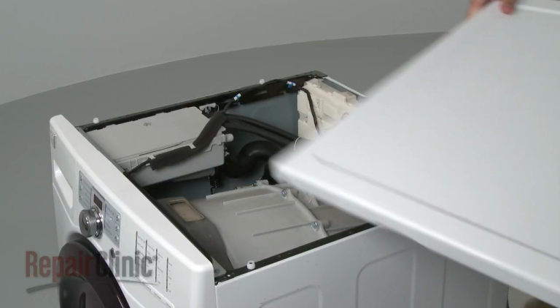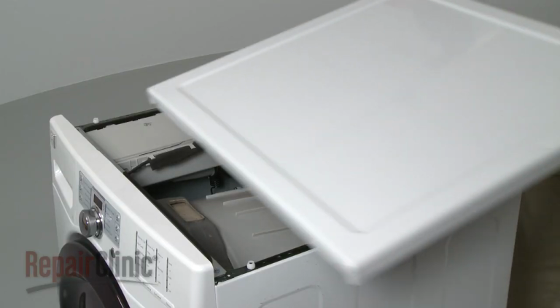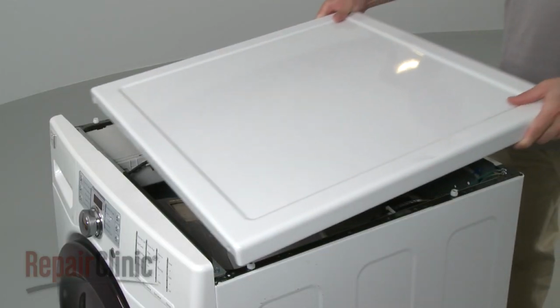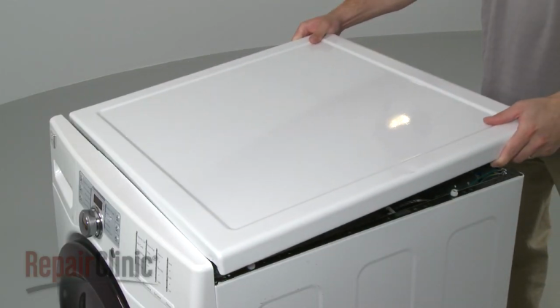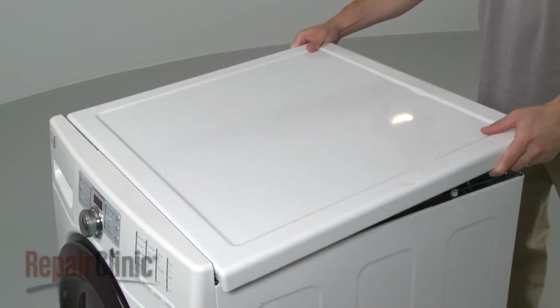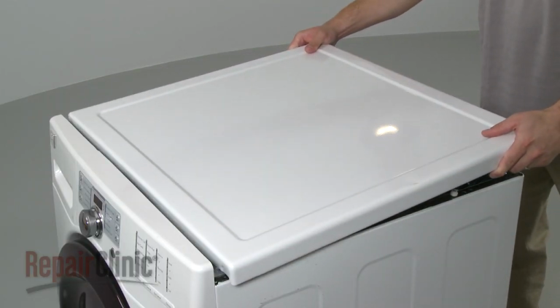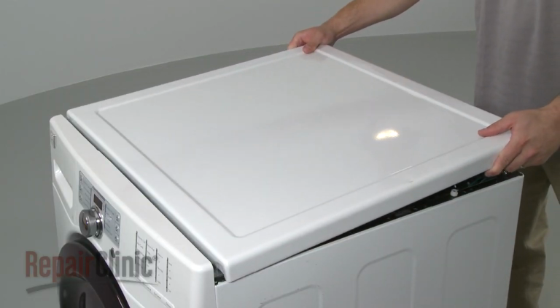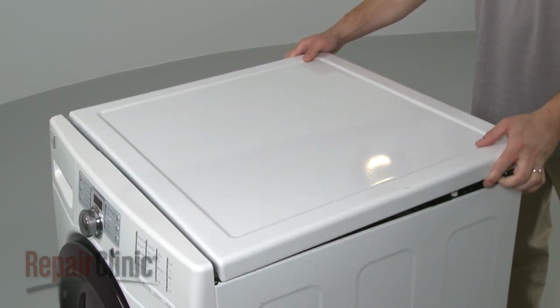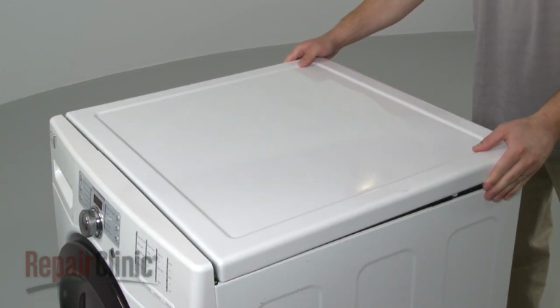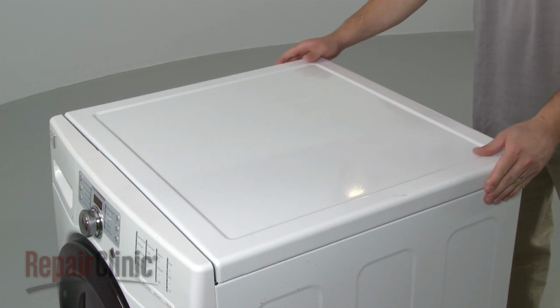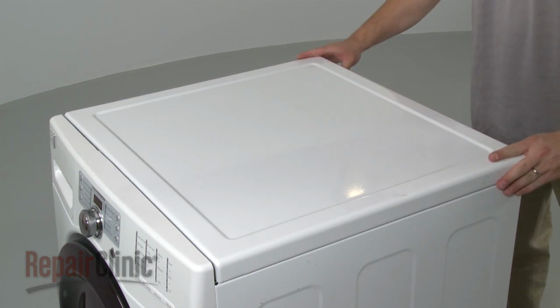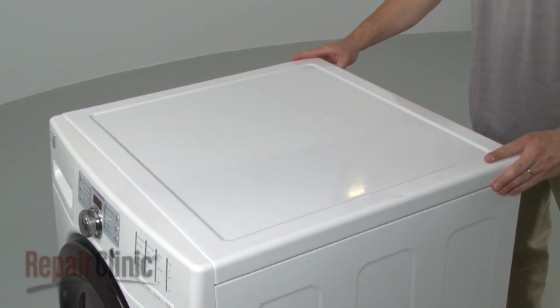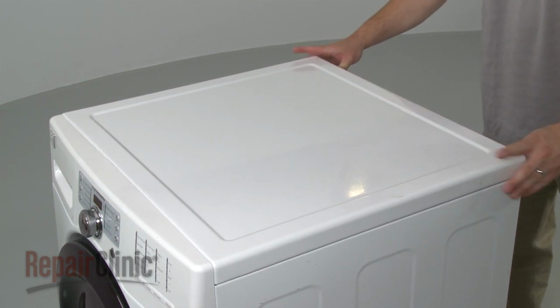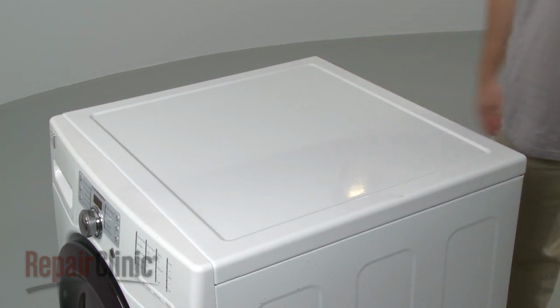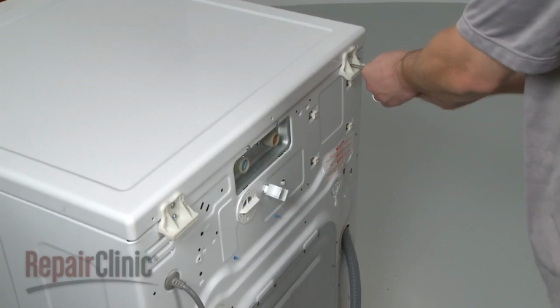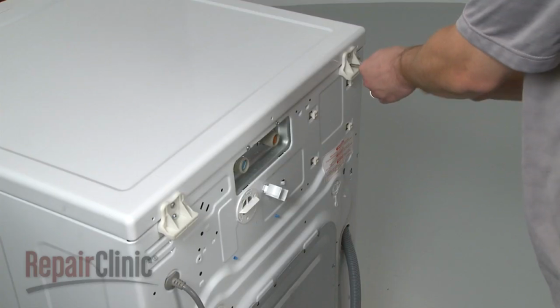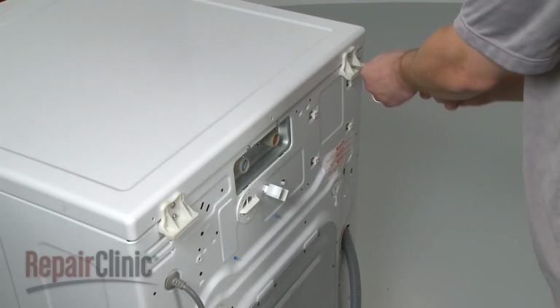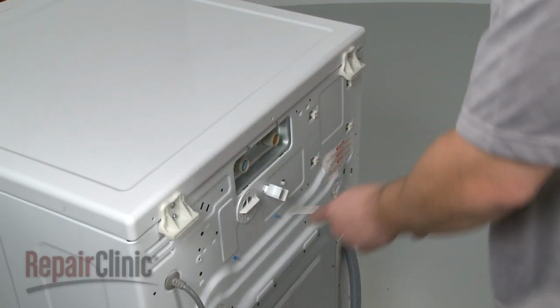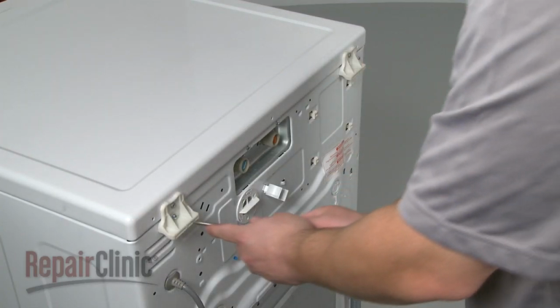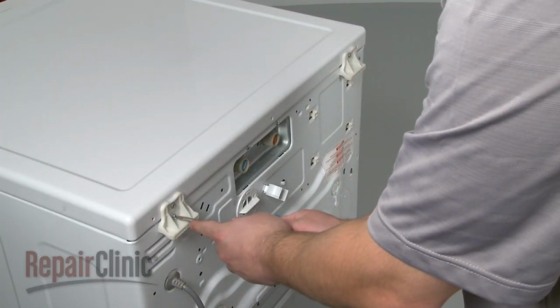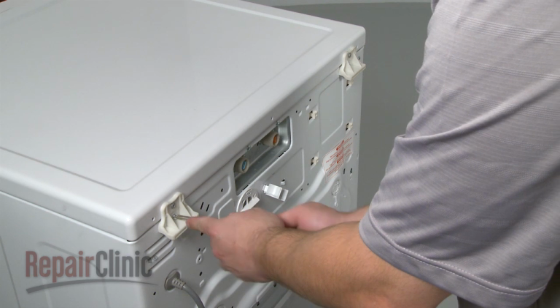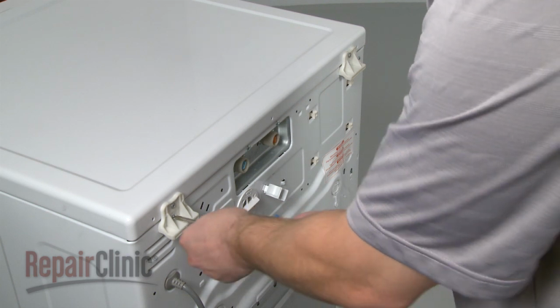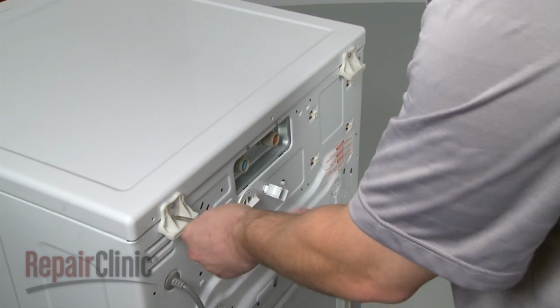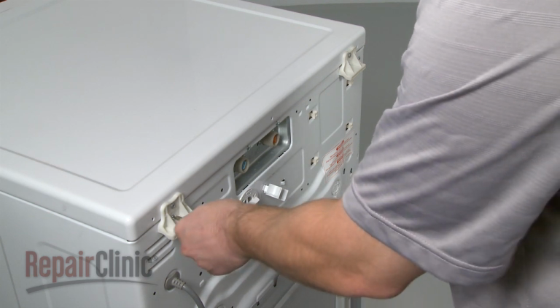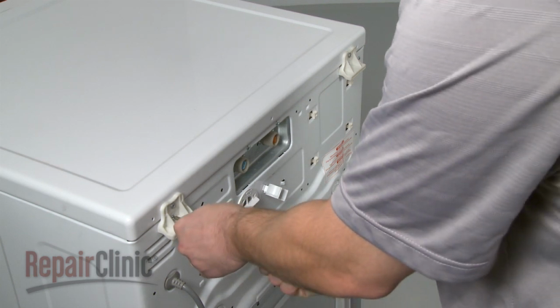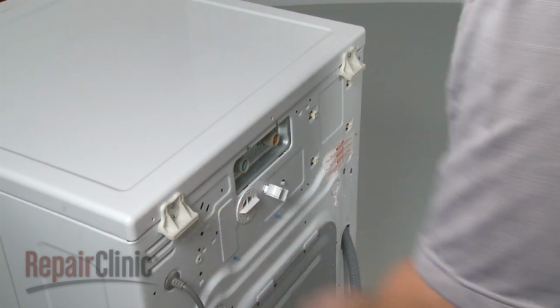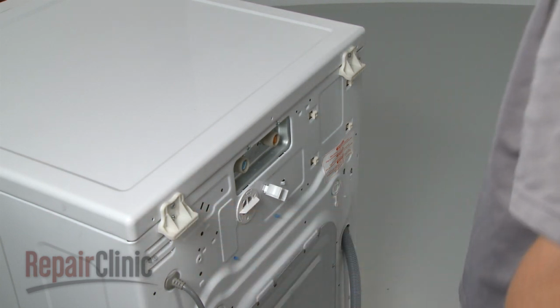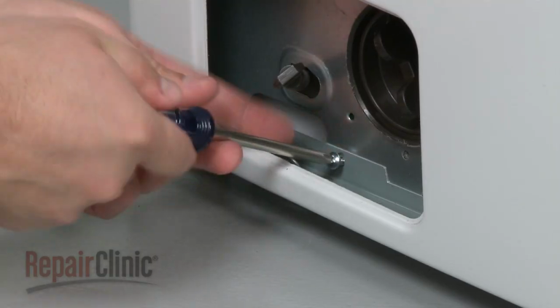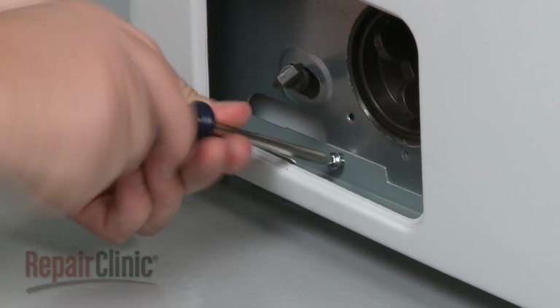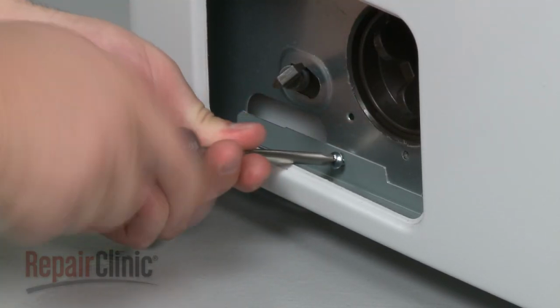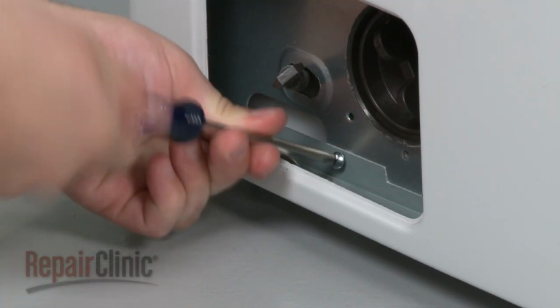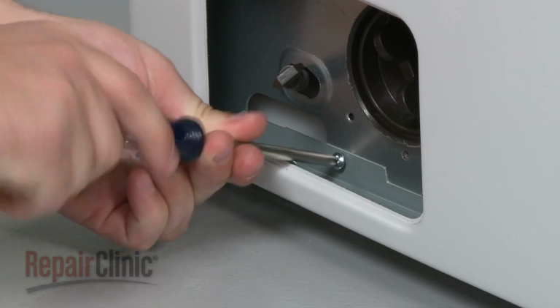Align the main top and slide it forward into place. Secure the screws at the rear, then replace the lower front panel mounting screw.